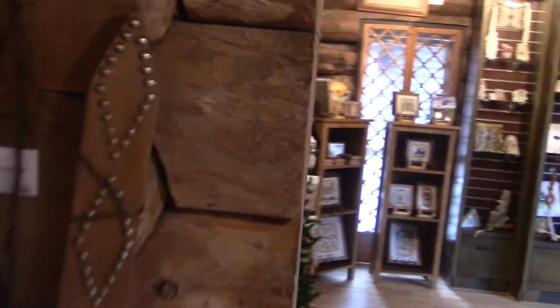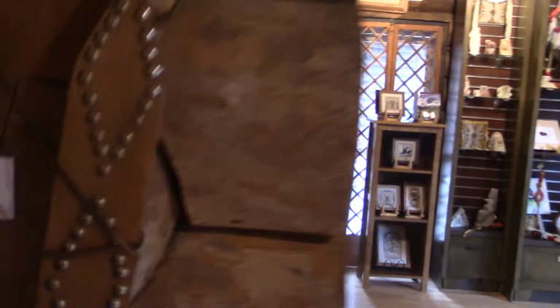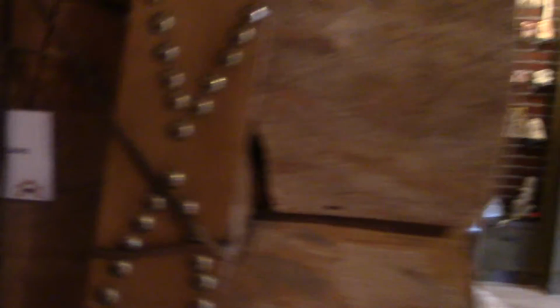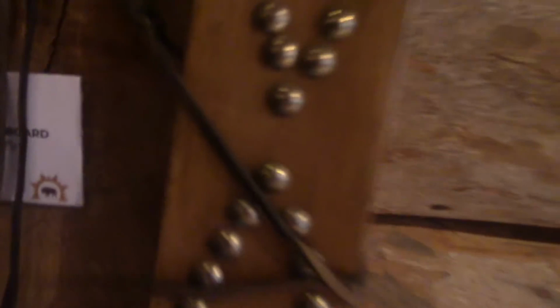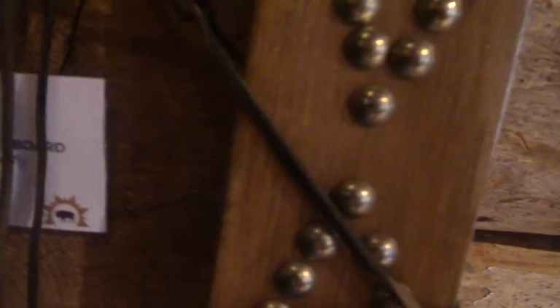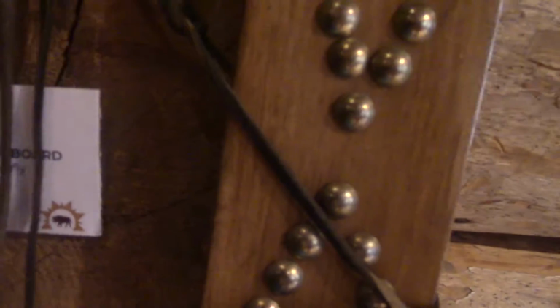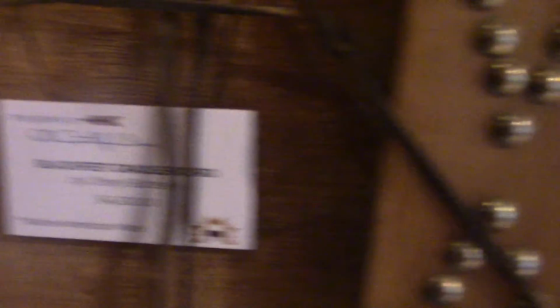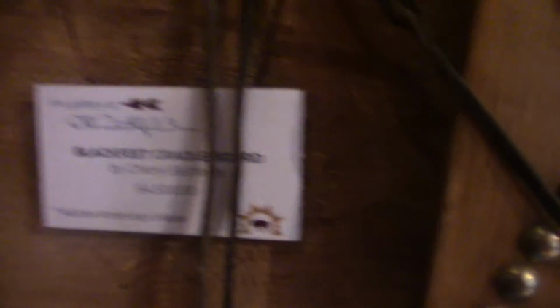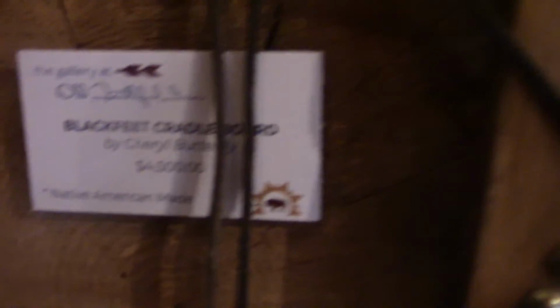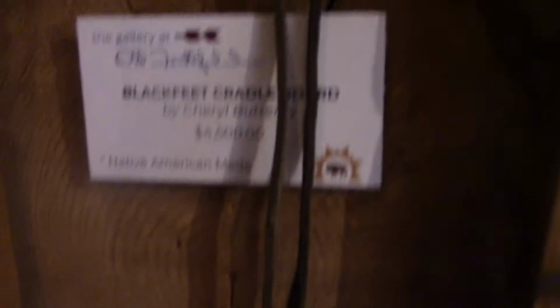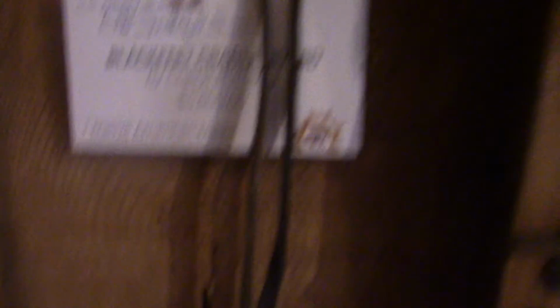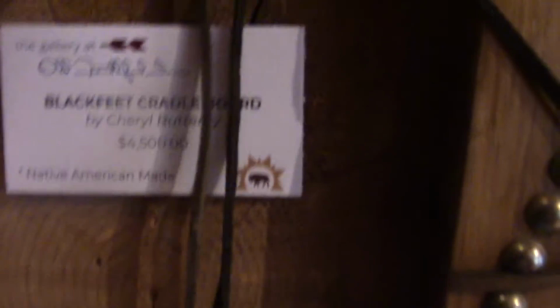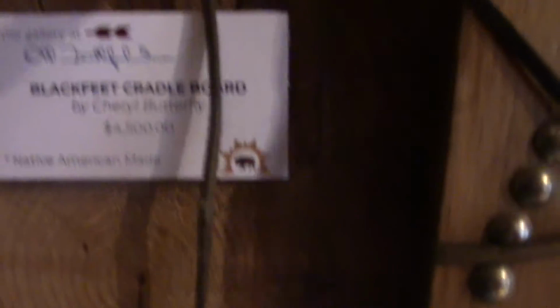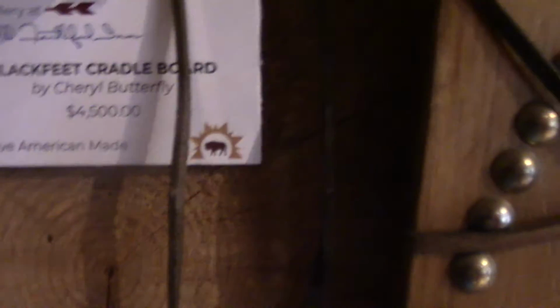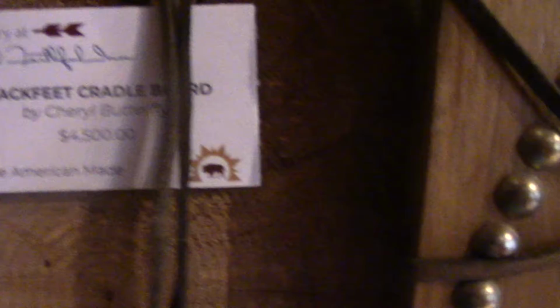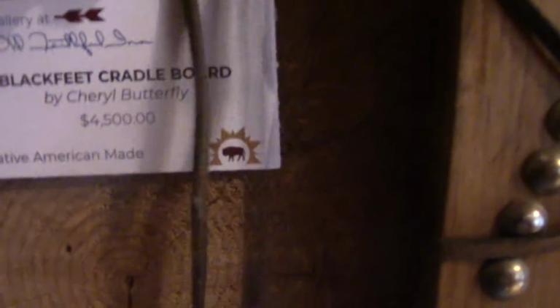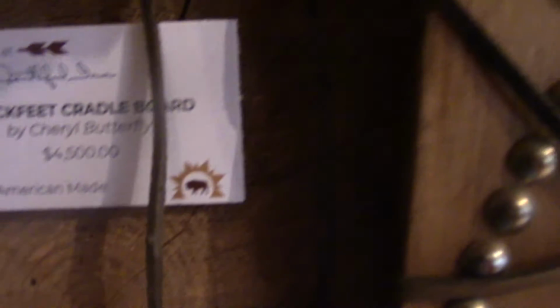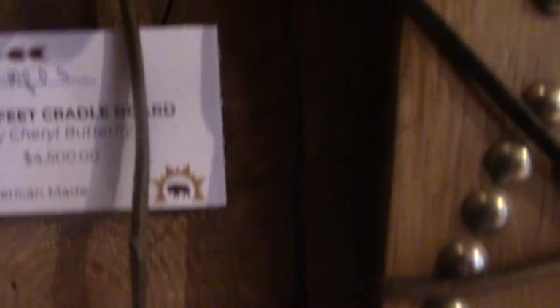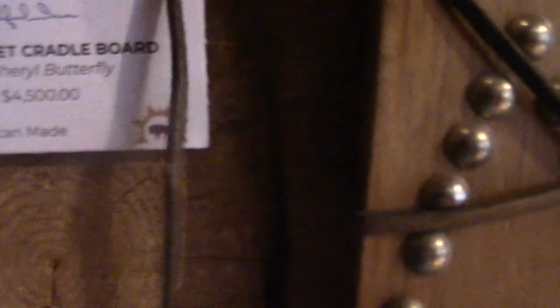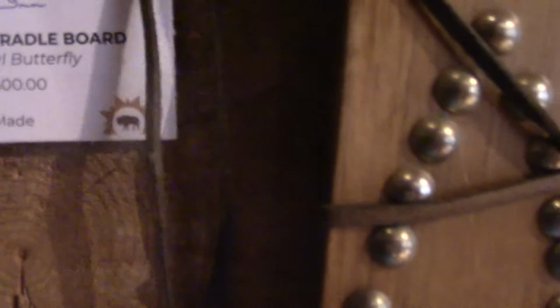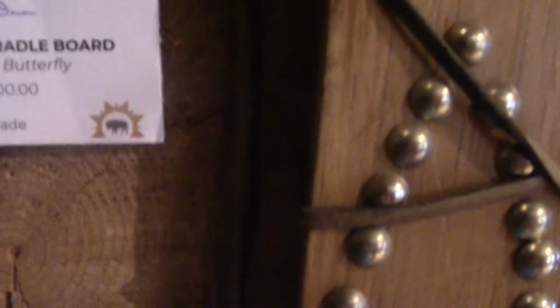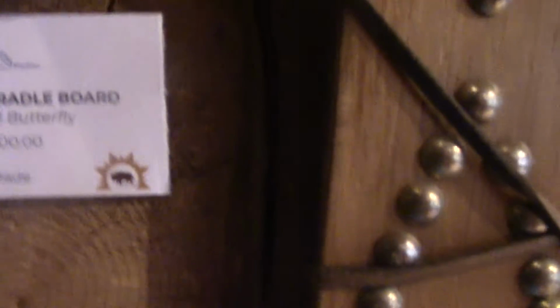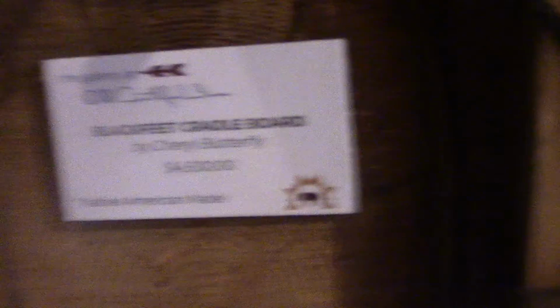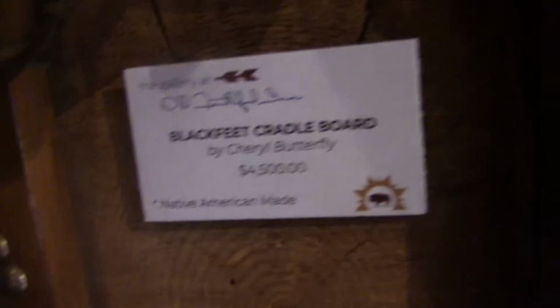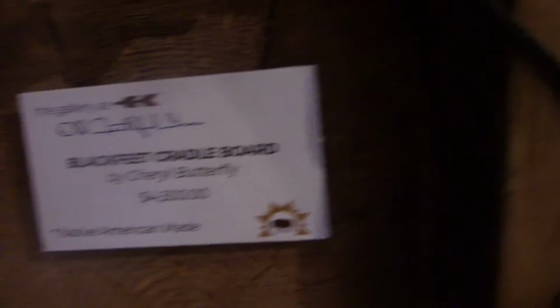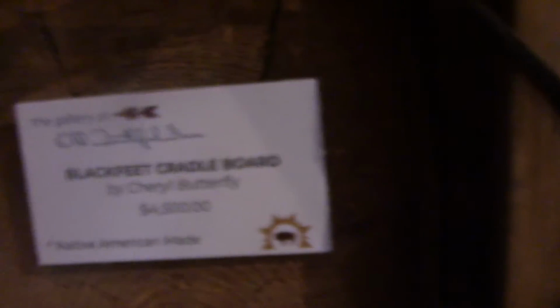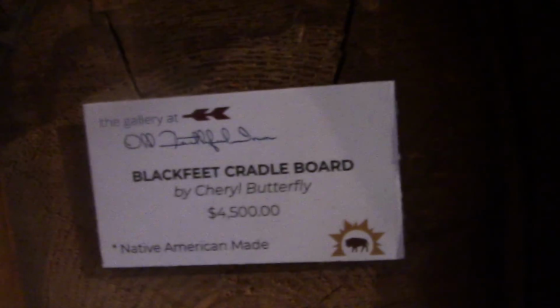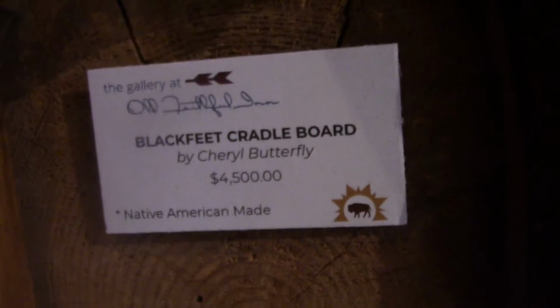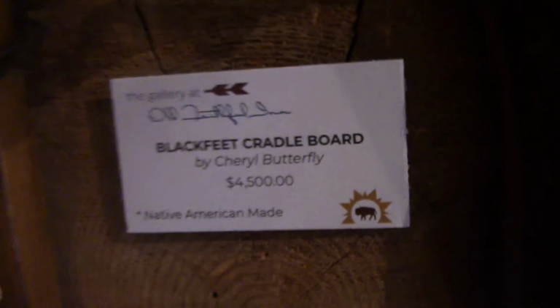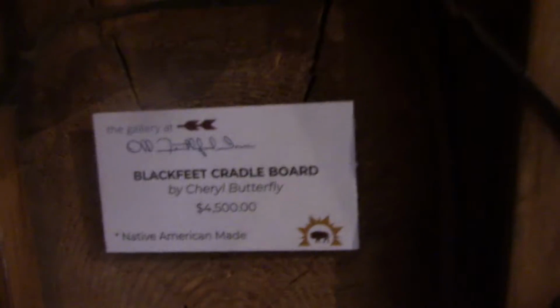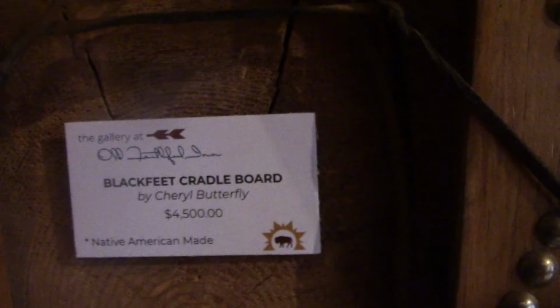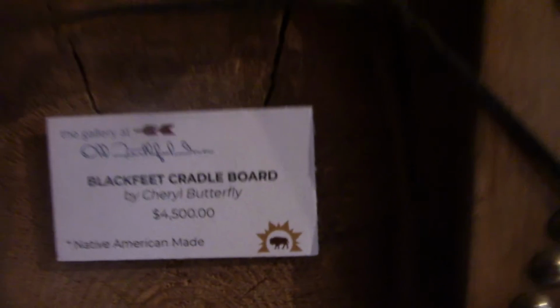Let me get this picture here — the card. Cheryl Butterfly, Blackfeet cradle board.